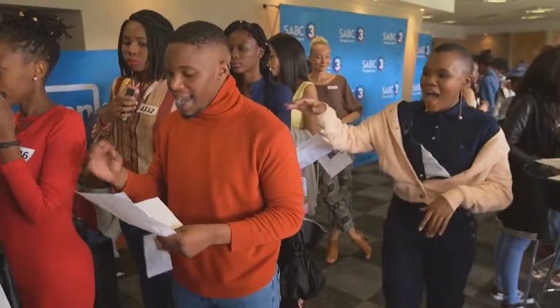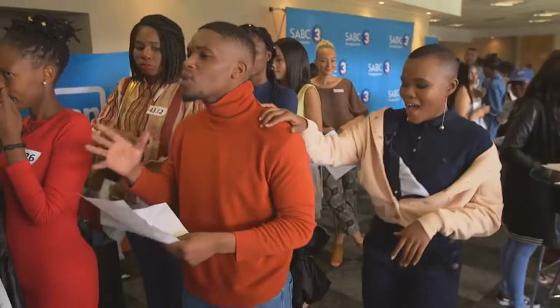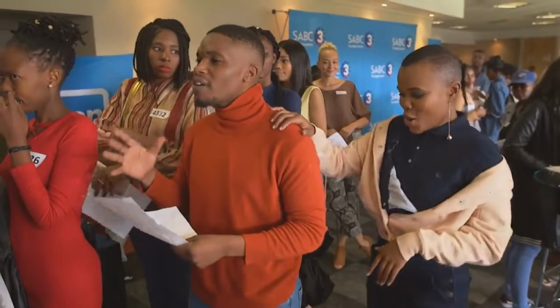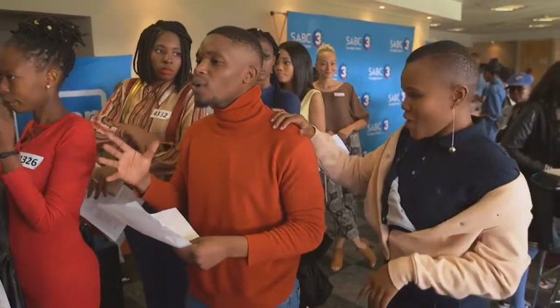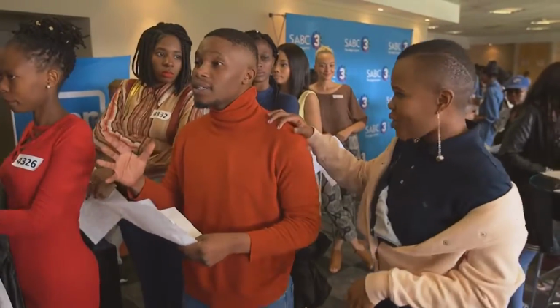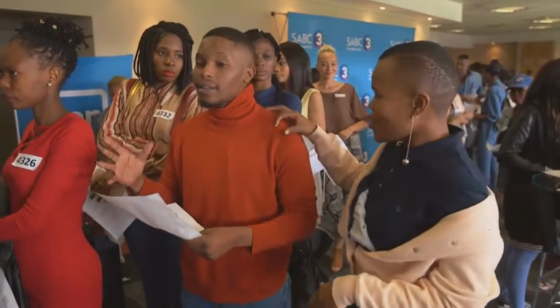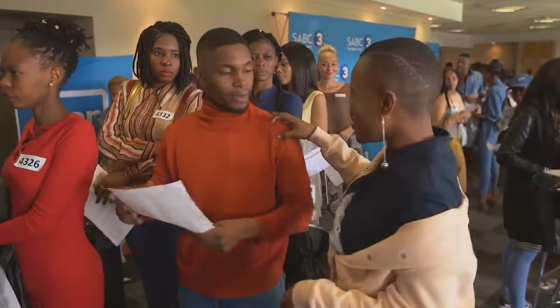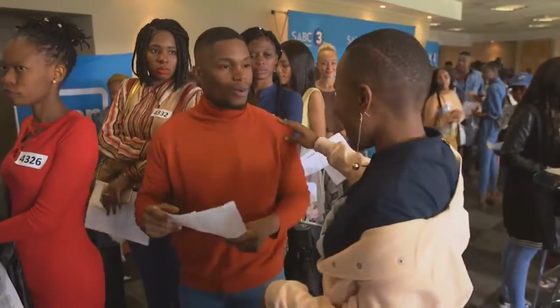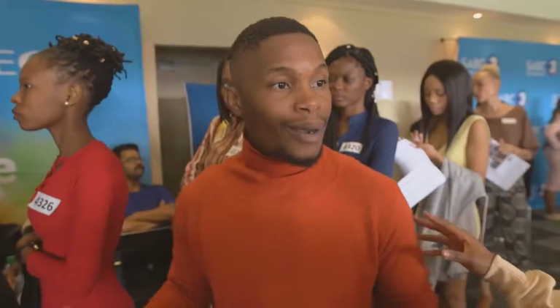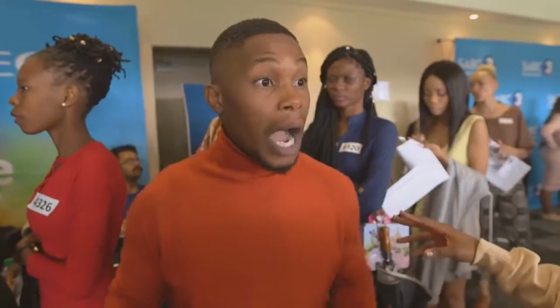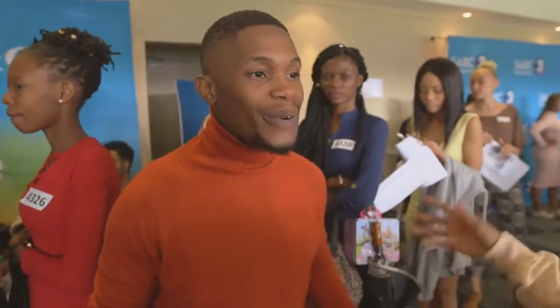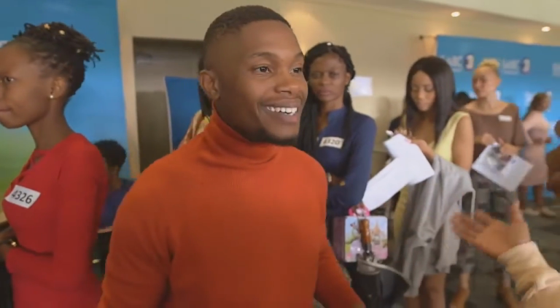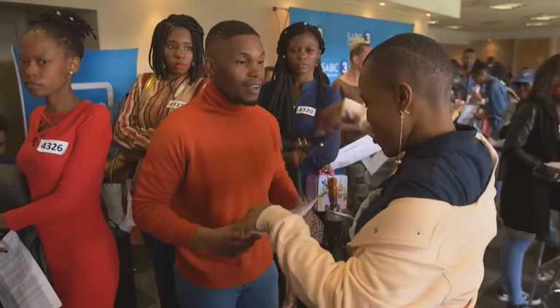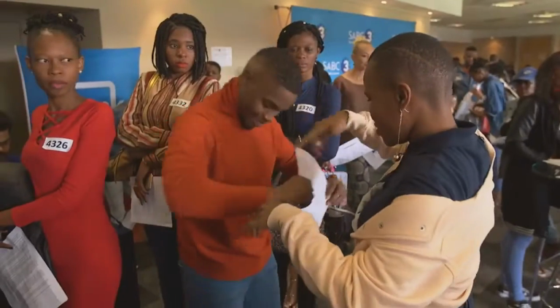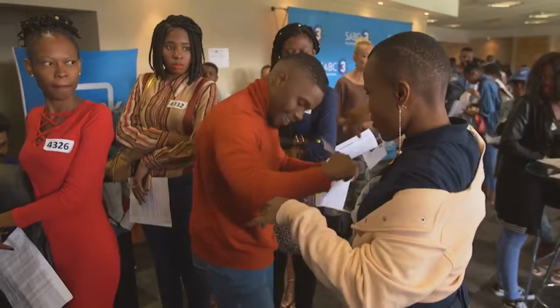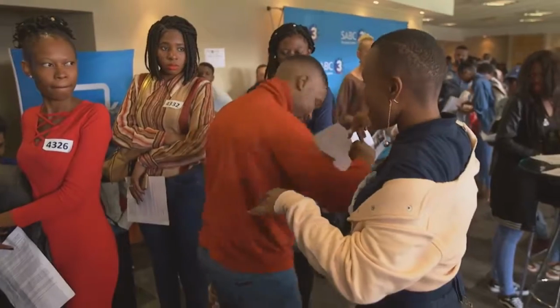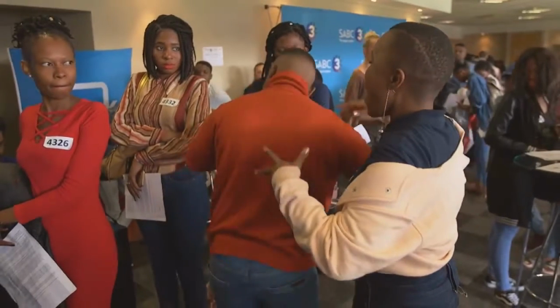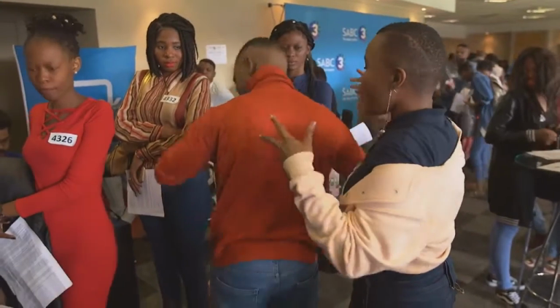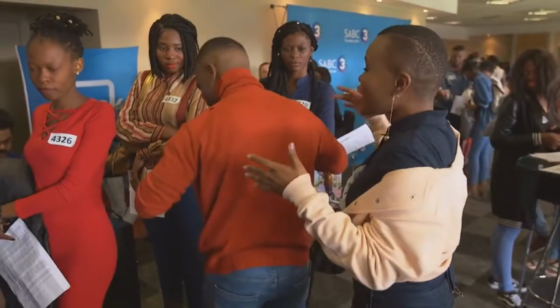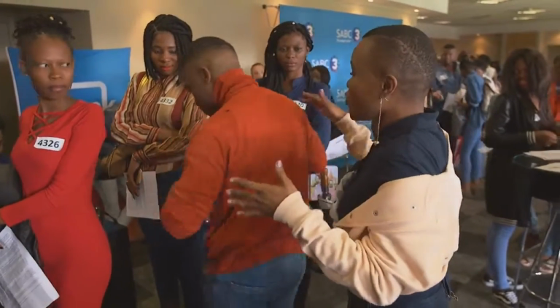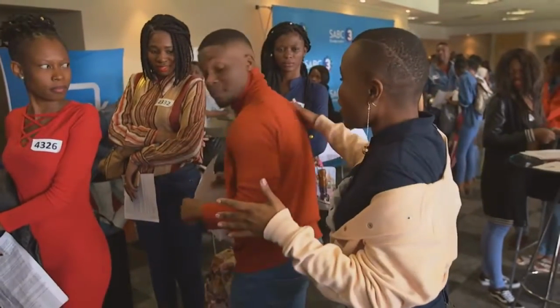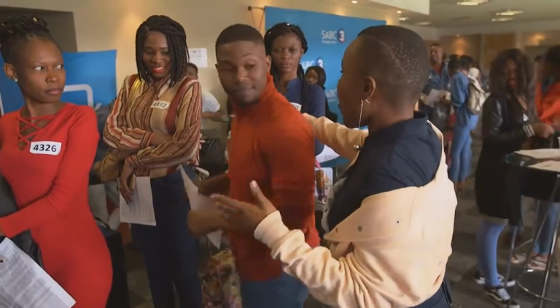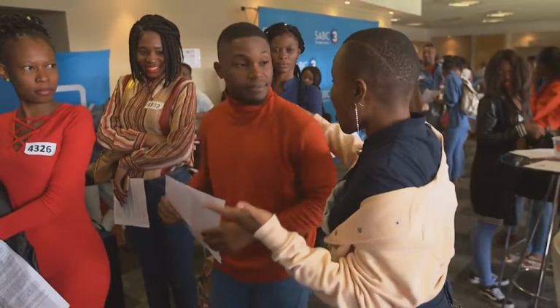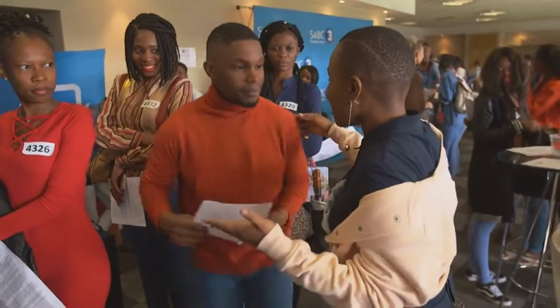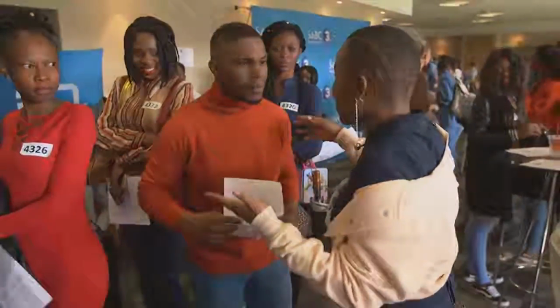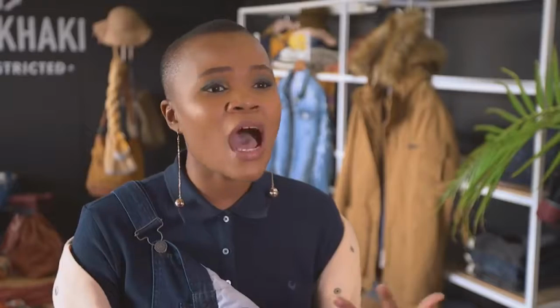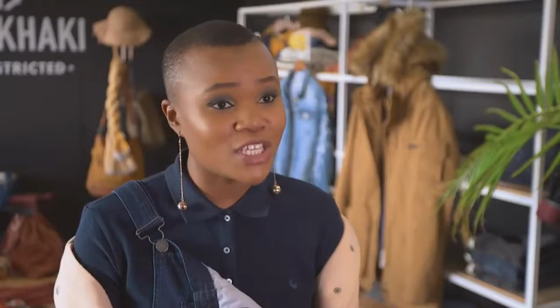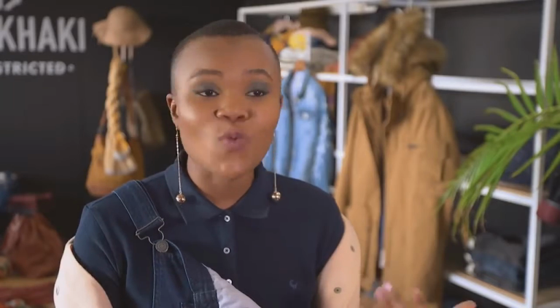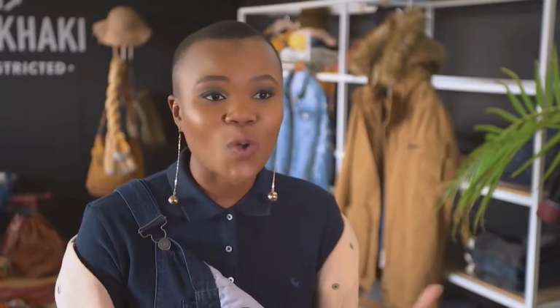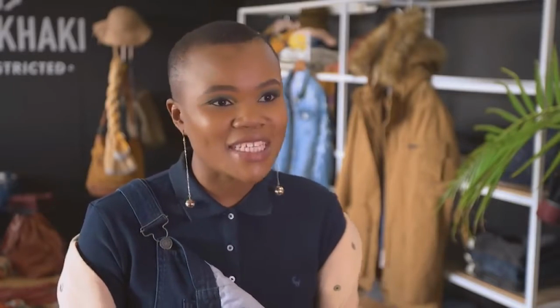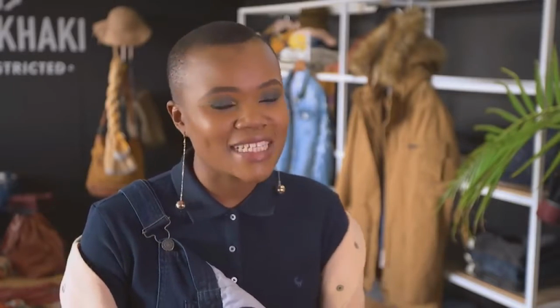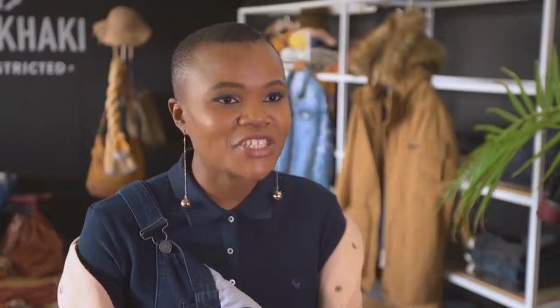I chose Edward because he was dressed in a really bright turtleneck and it had a hole in it — I mean, really — but I thought I can really give him an updated look with the Old Khaki styling station.